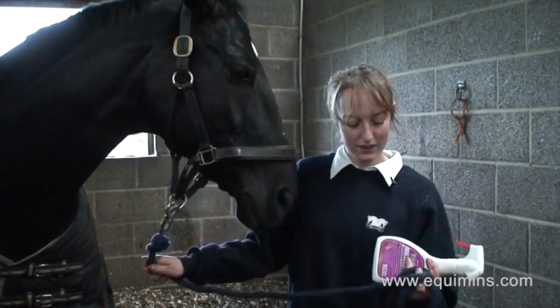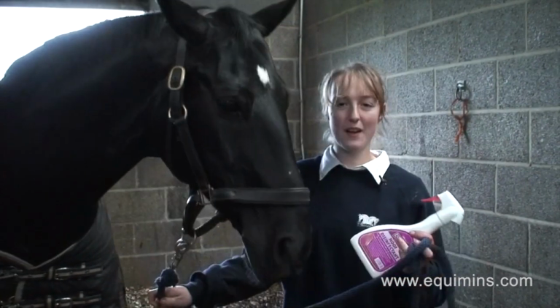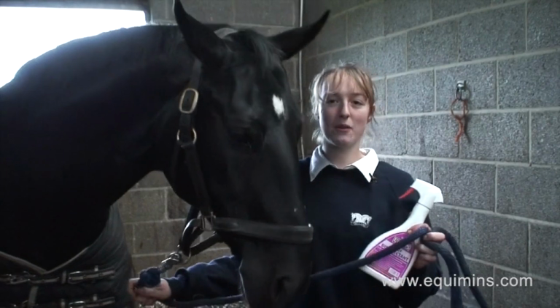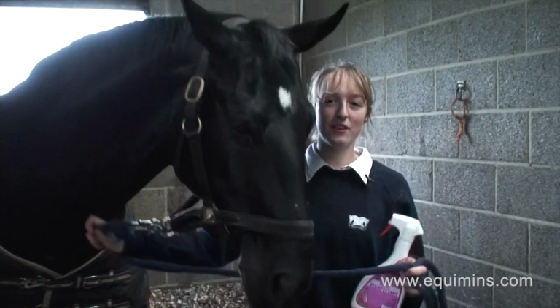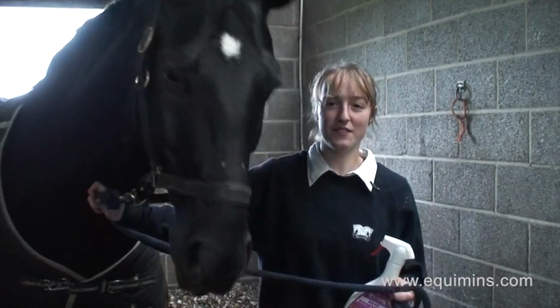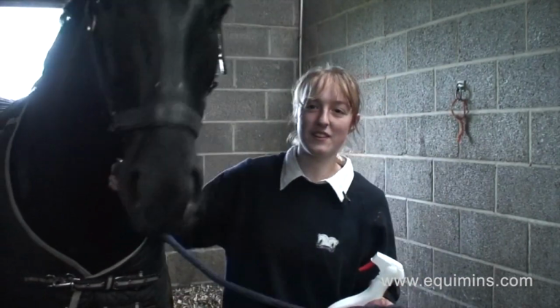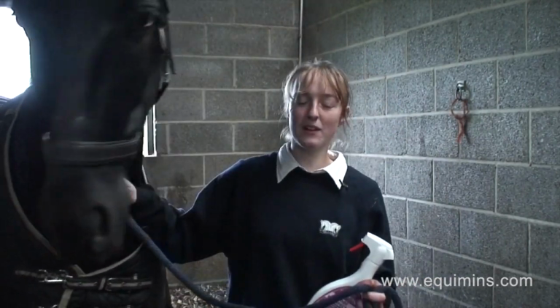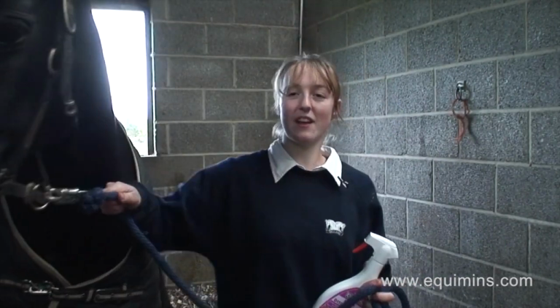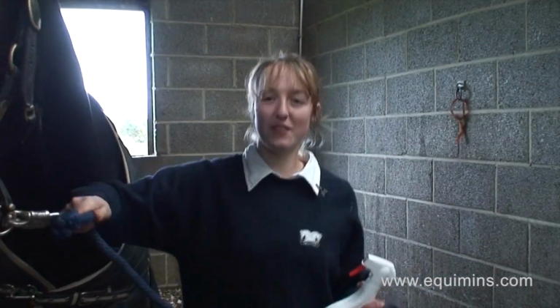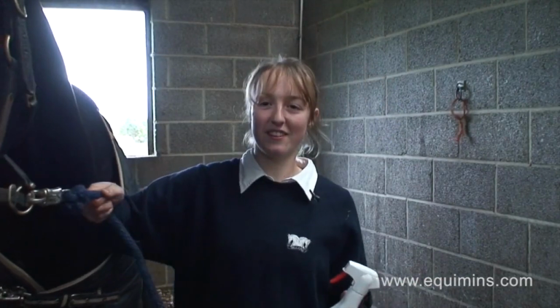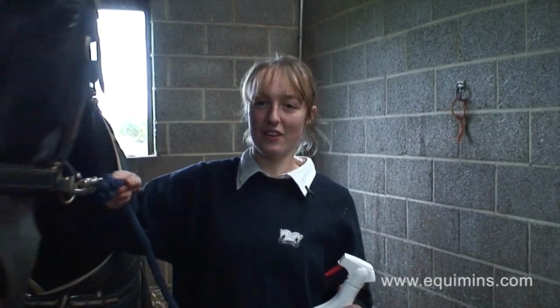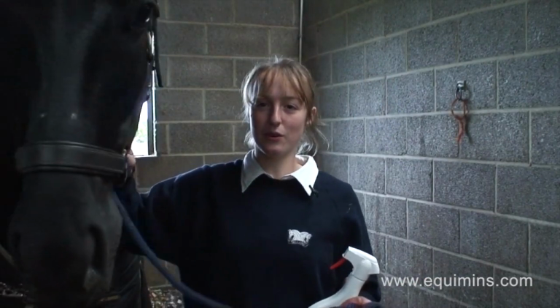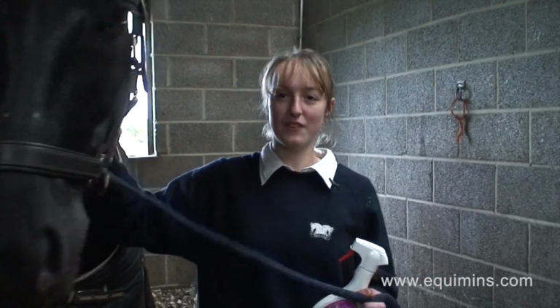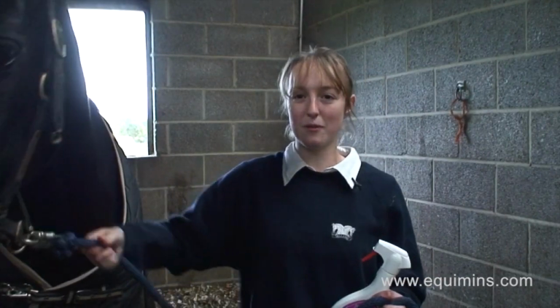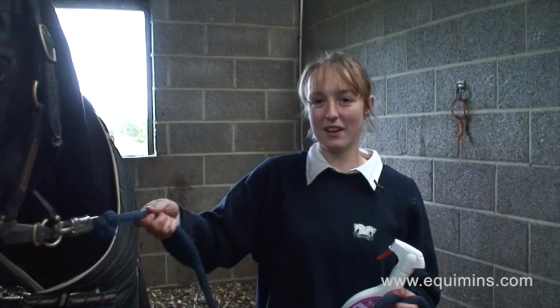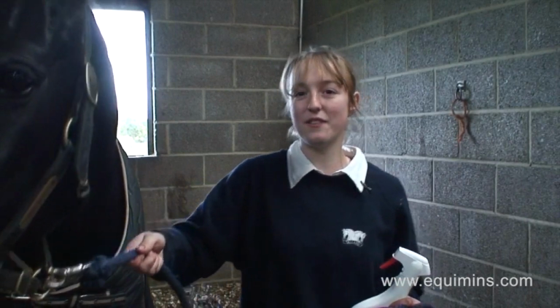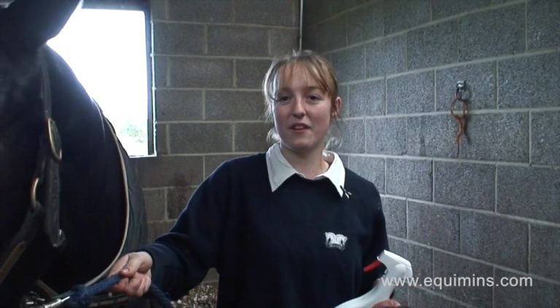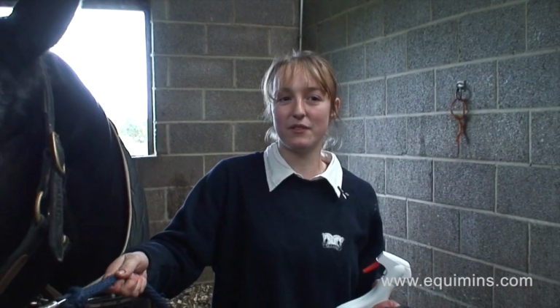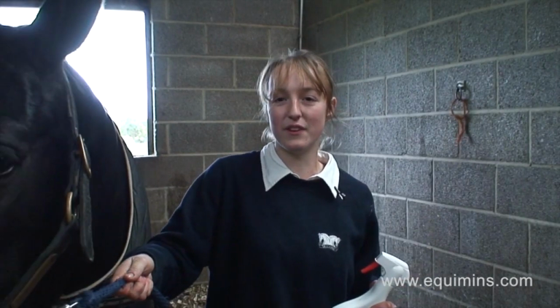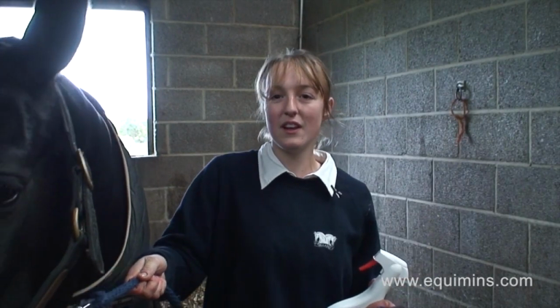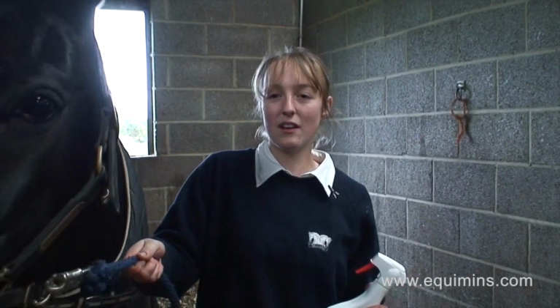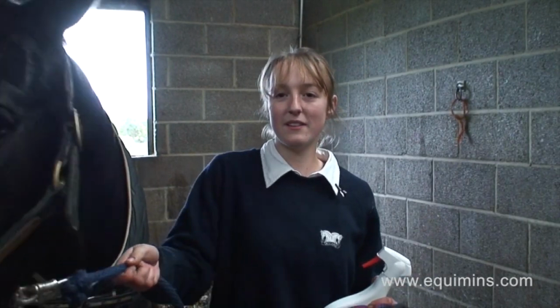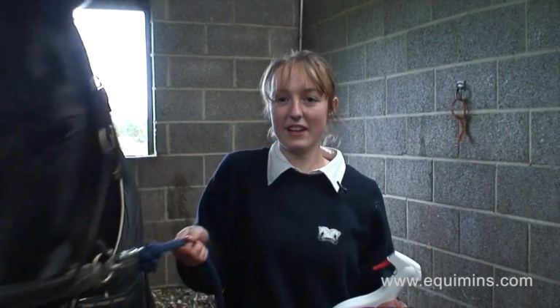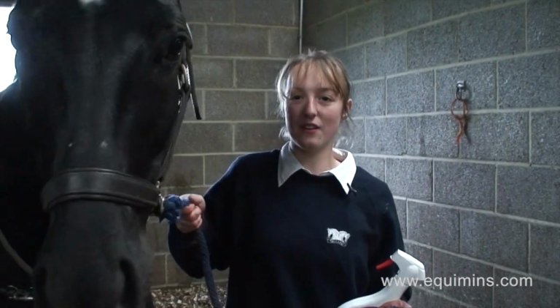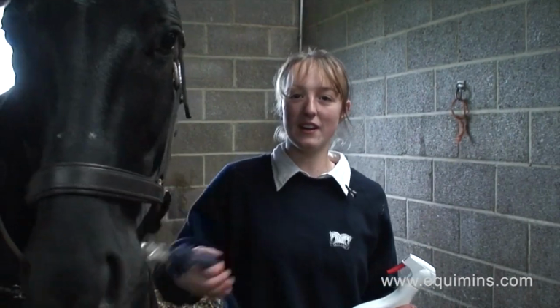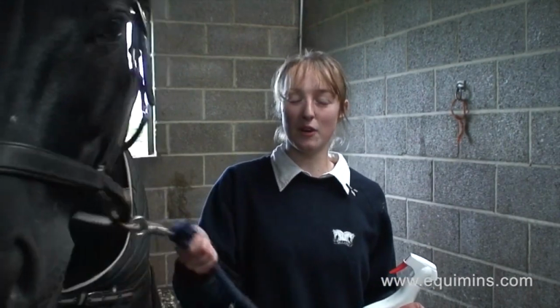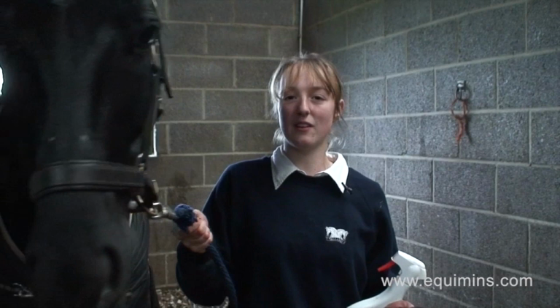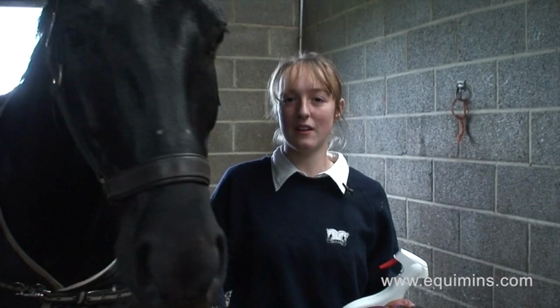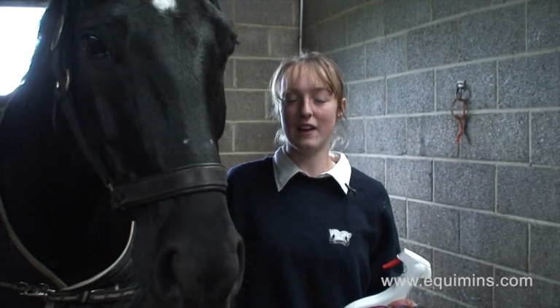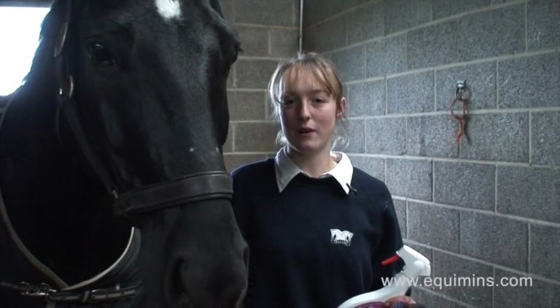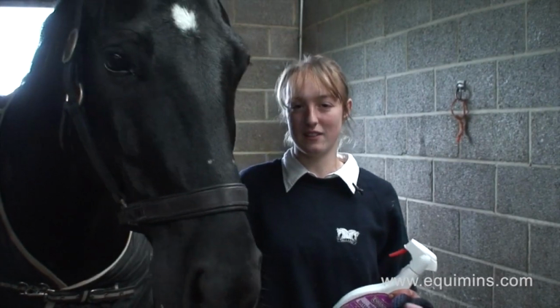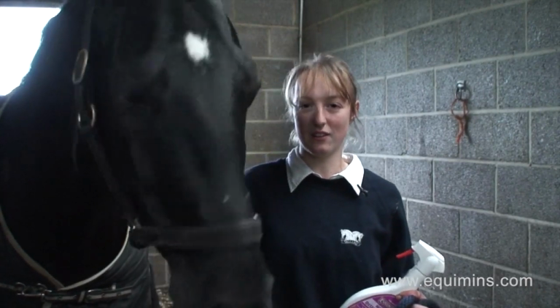This is Equamins' hoof disinfectant and we use this every few days on our horses' feet to help maintain a healthy environment for the foot, as well as killing off any harmful bacteria for any already existing issues.